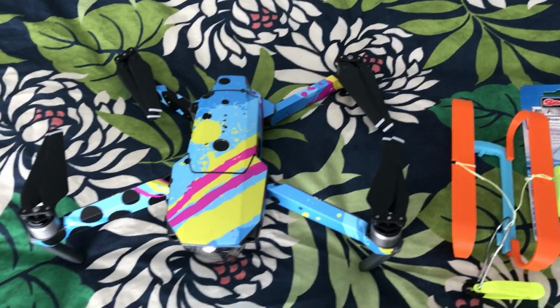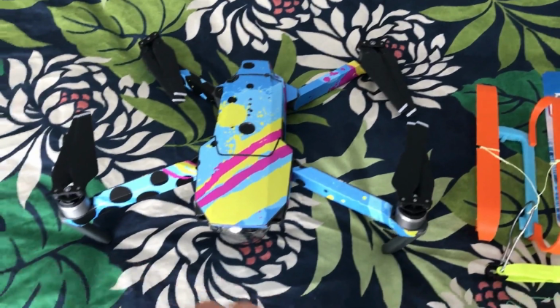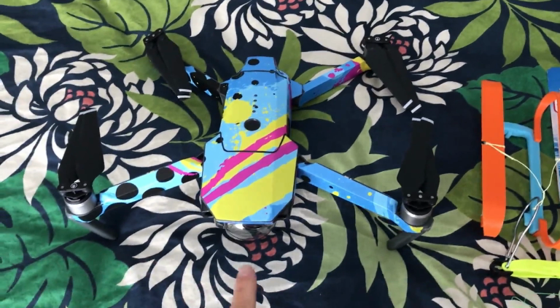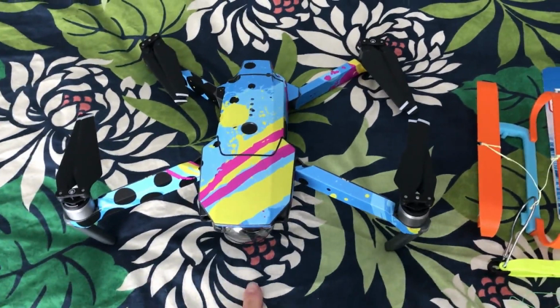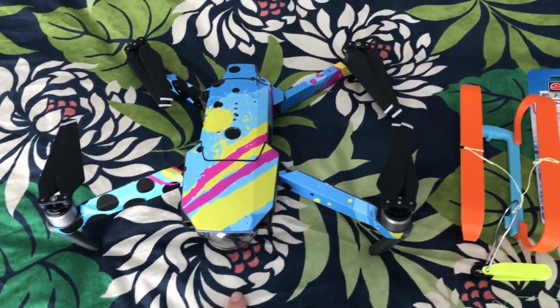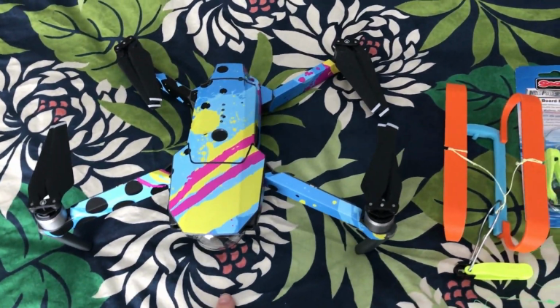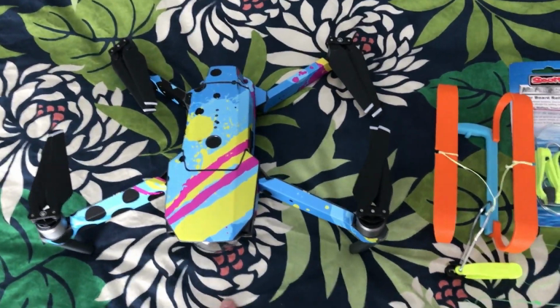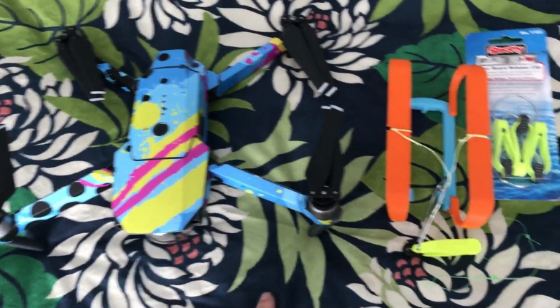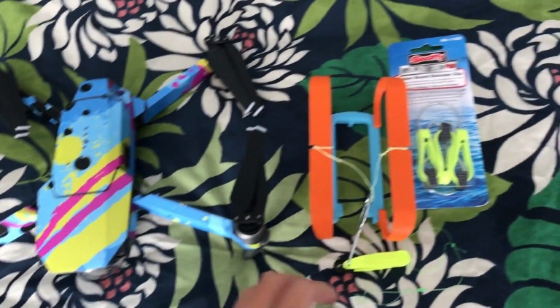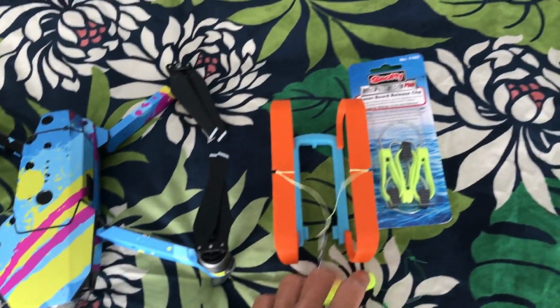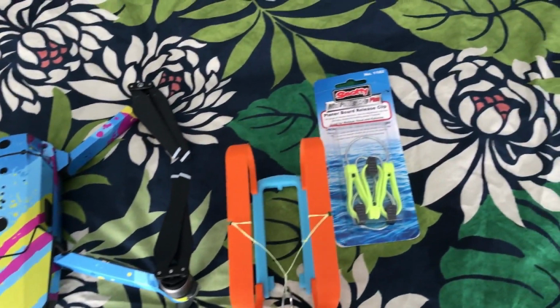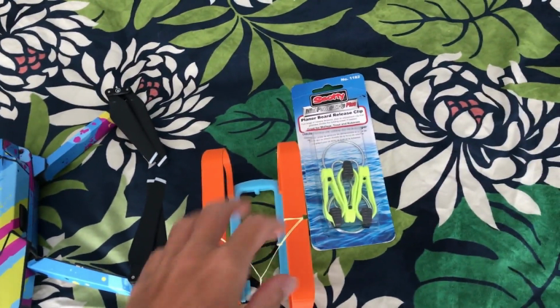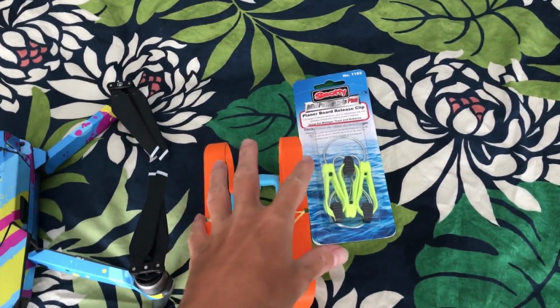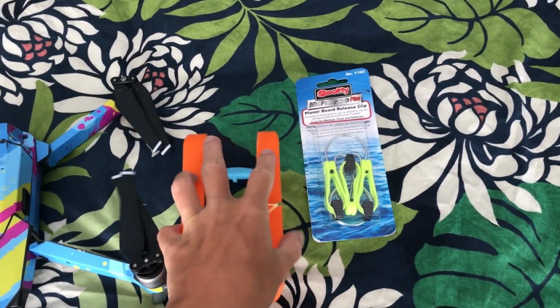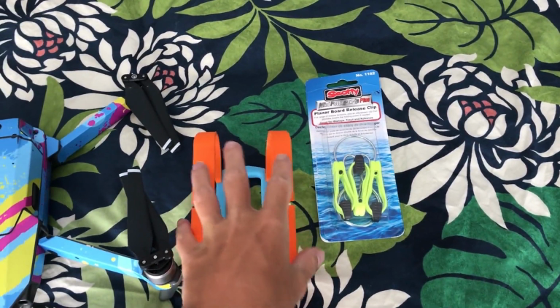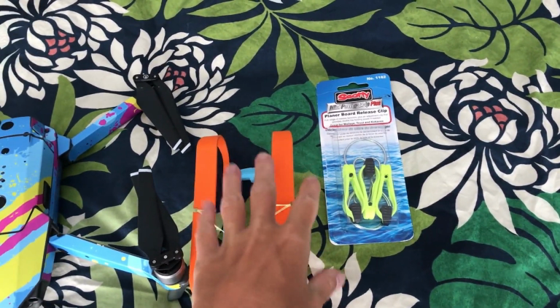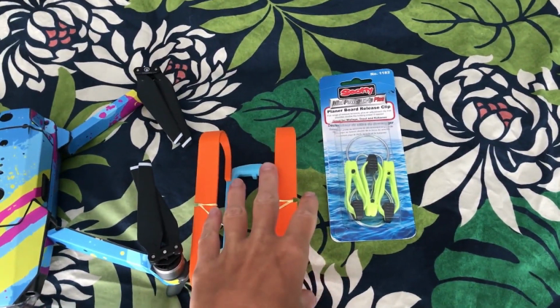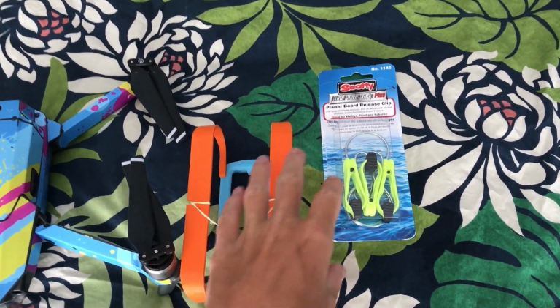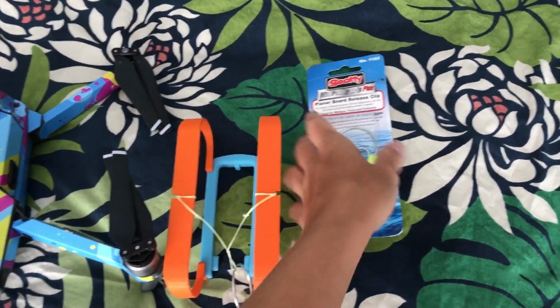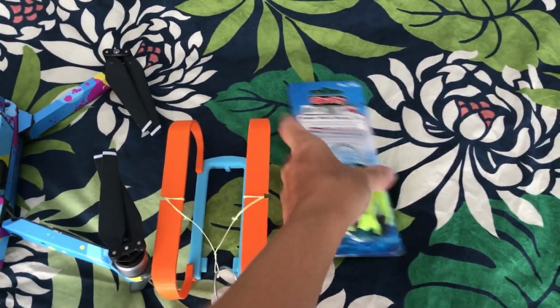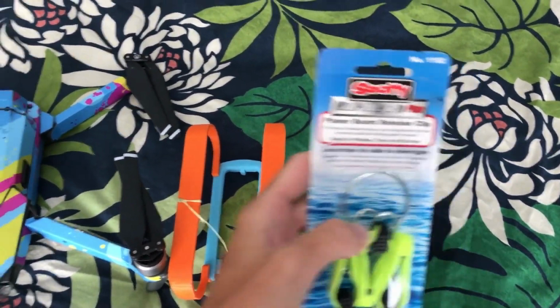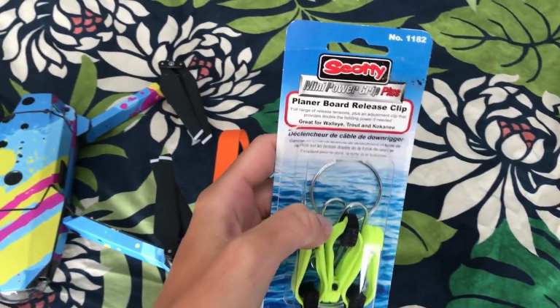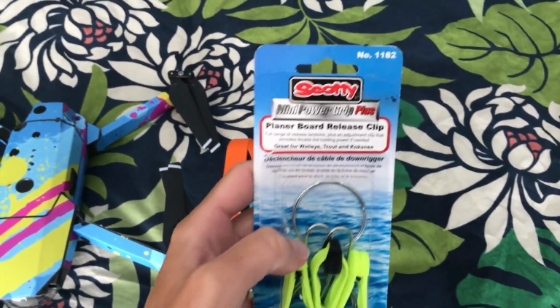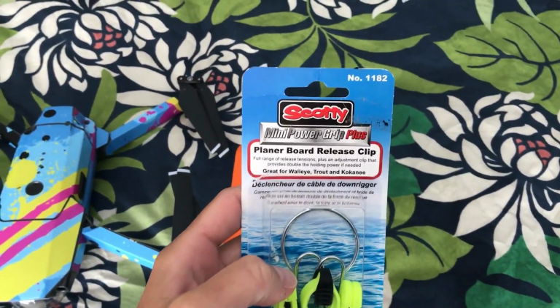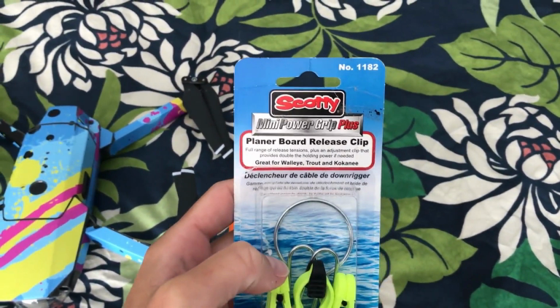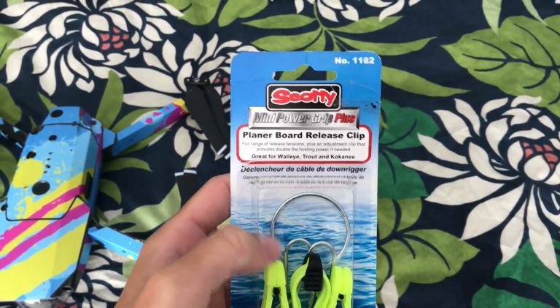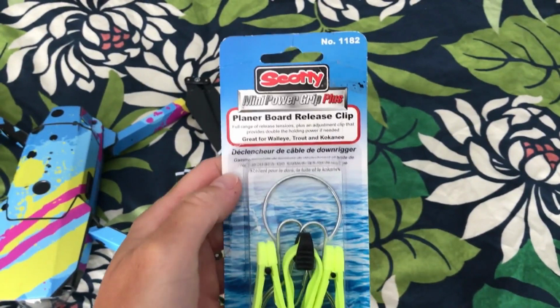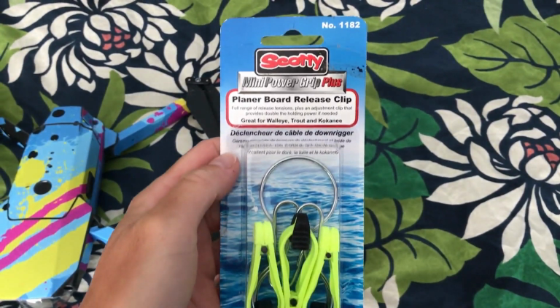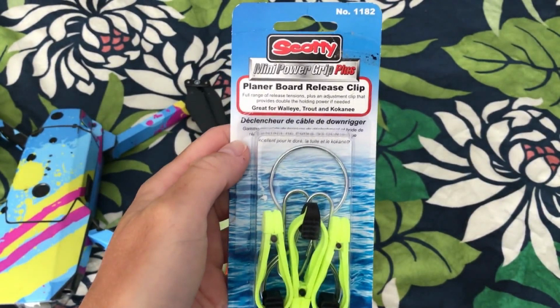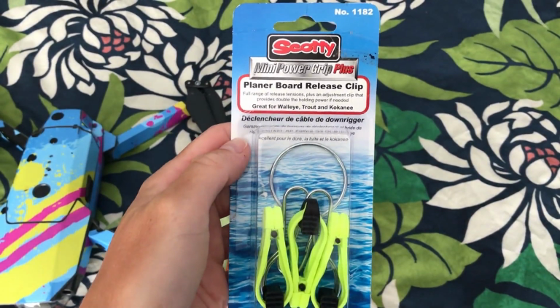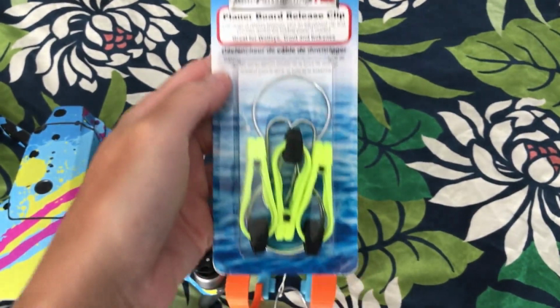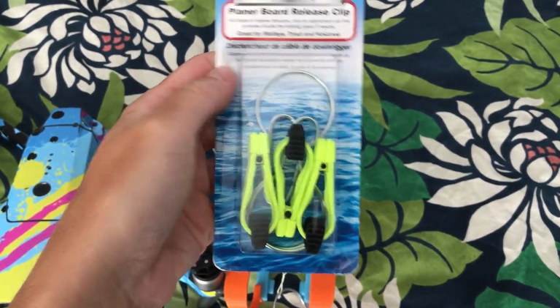I've got my Mavic Pro here, and I'm going to show you my setup to do bait drops from it. I'll show you the links below. I get these on Amazon — Planner Board Release Clips.